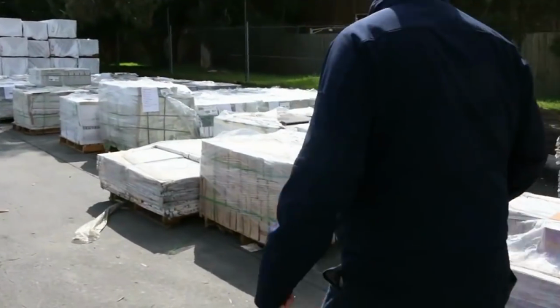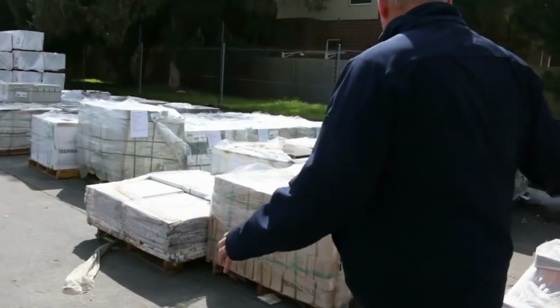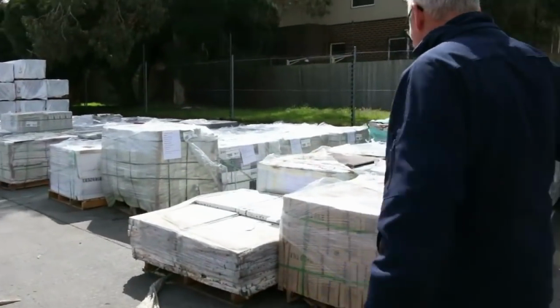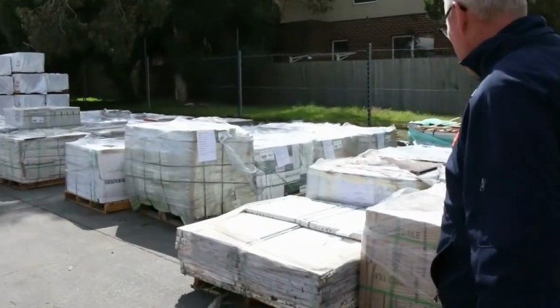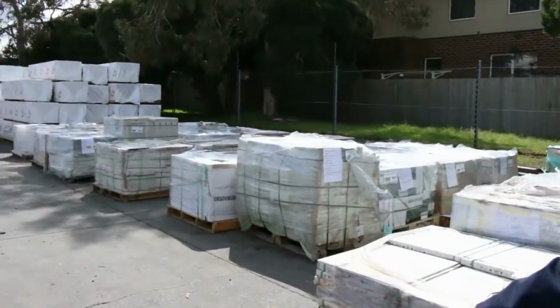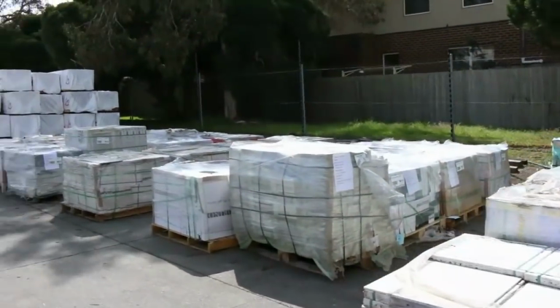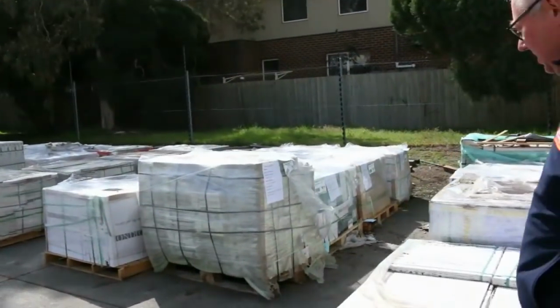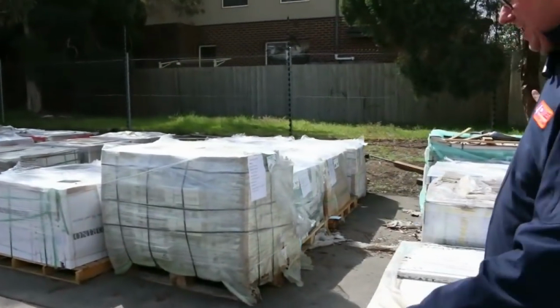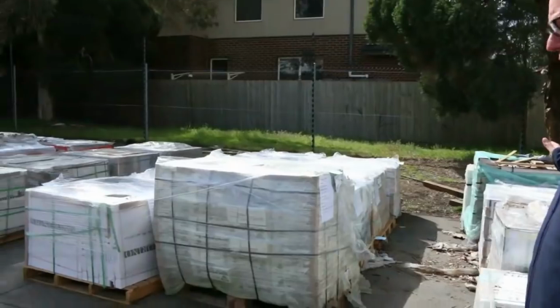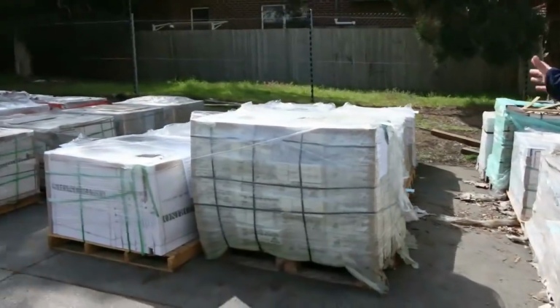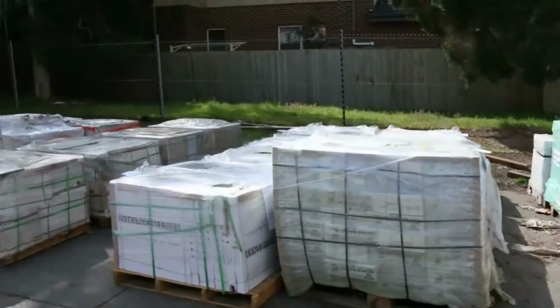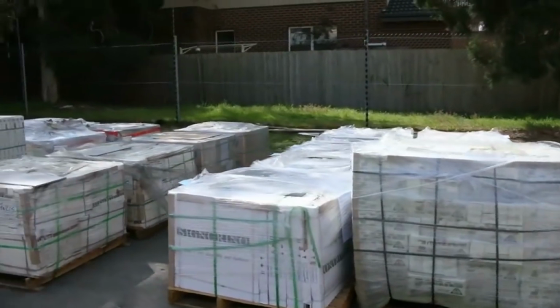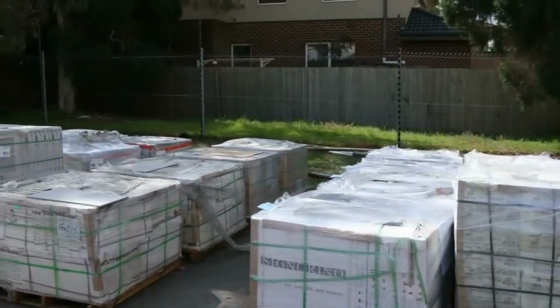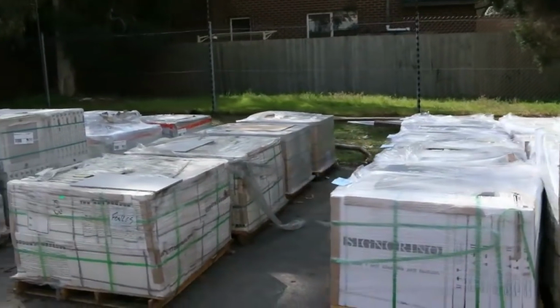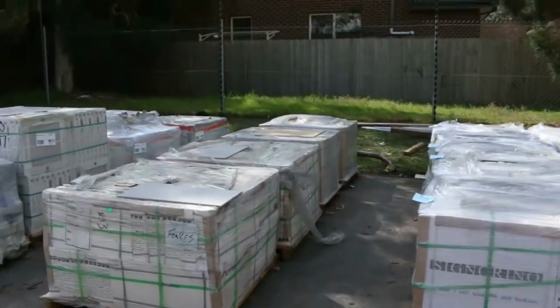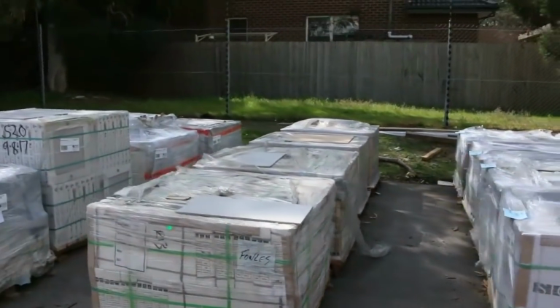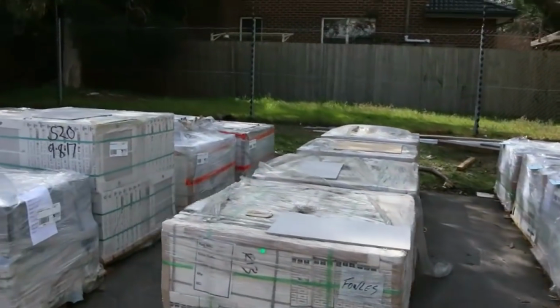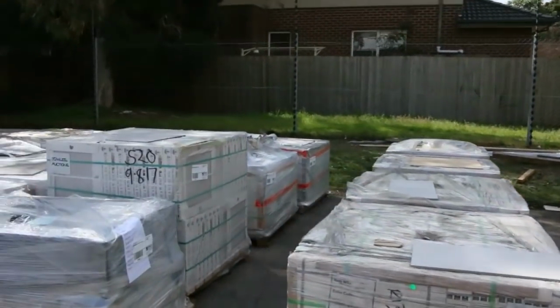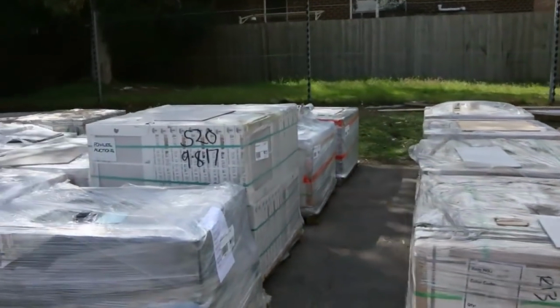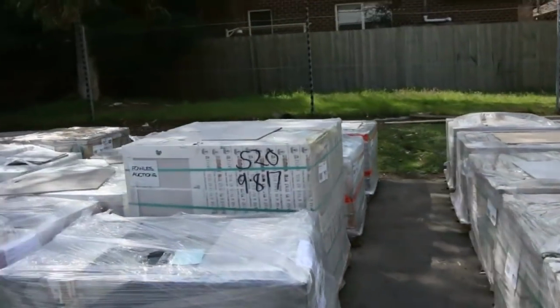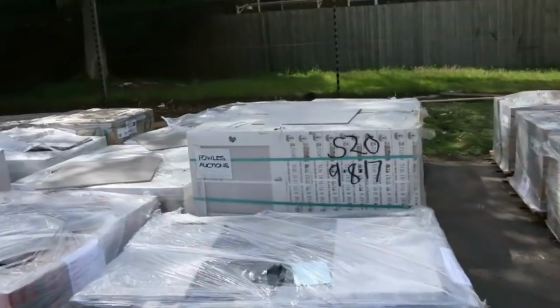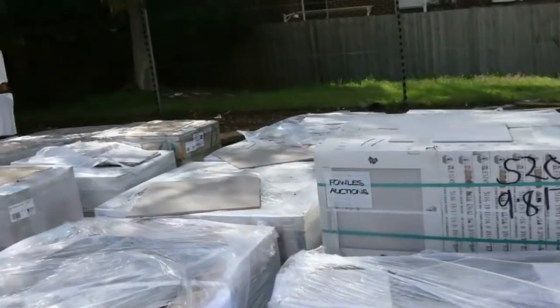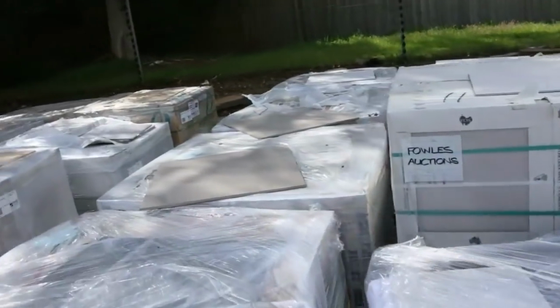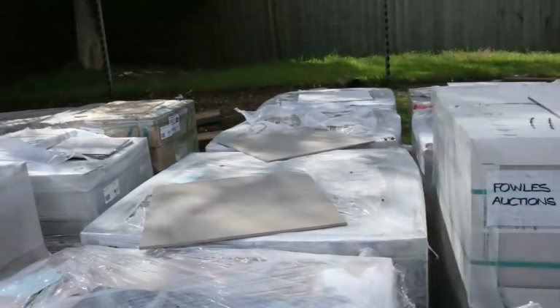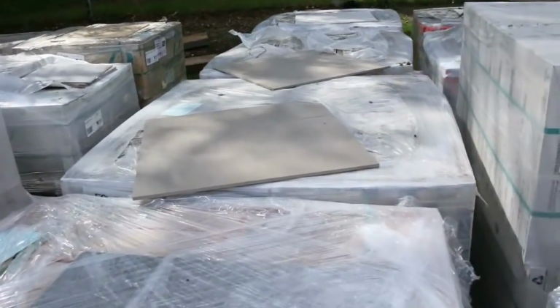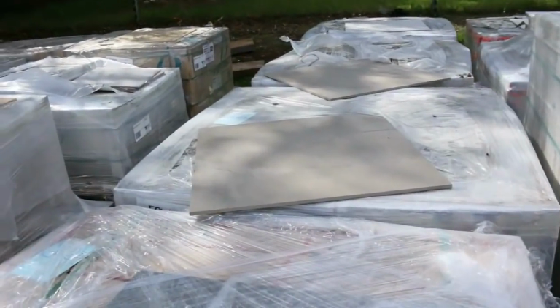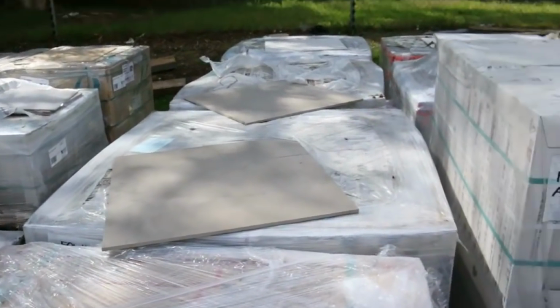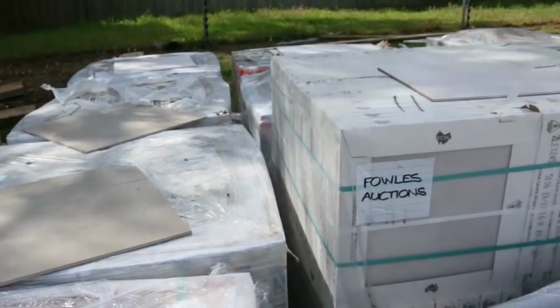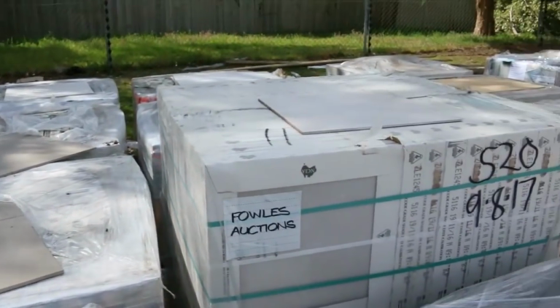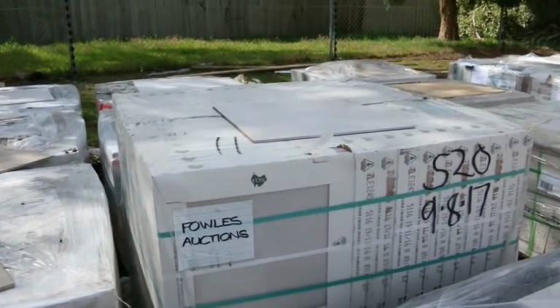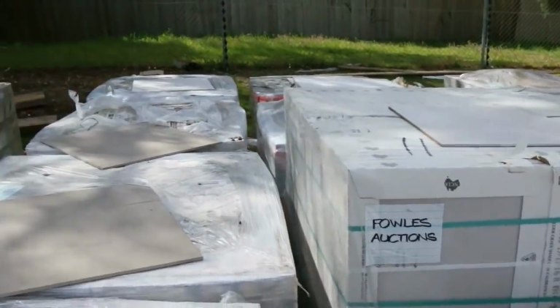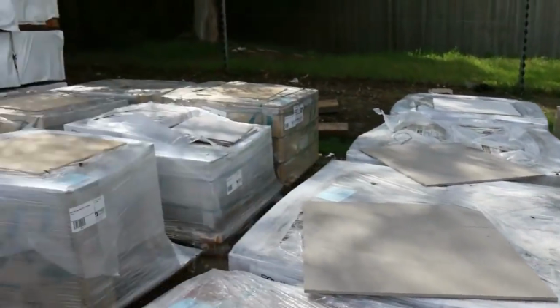Heaps and heaps of tiles as you can see — there are plenty of tiles in this week. I've had a couple of semi-loads come in, so lots to choose from with some really nice looking stock.